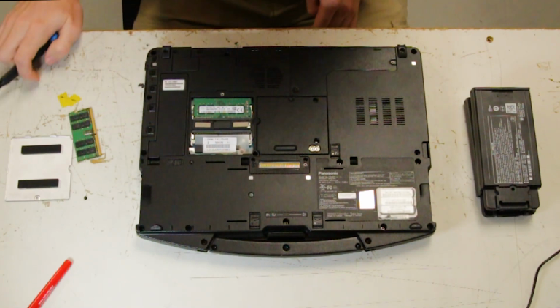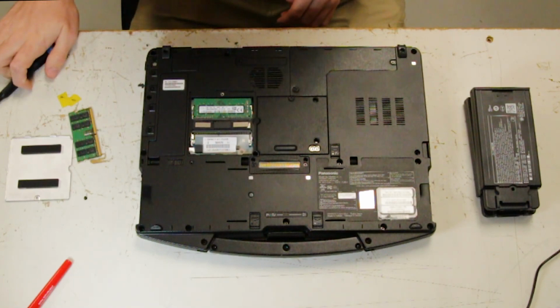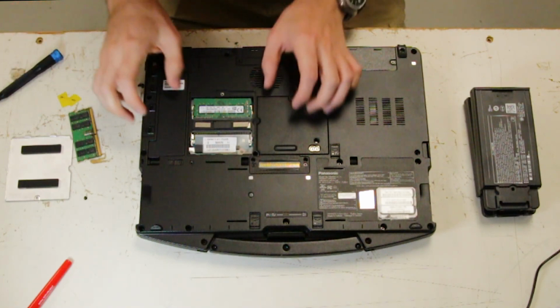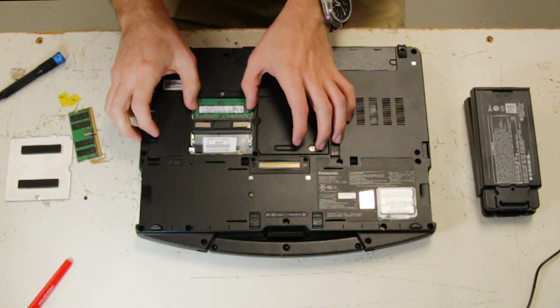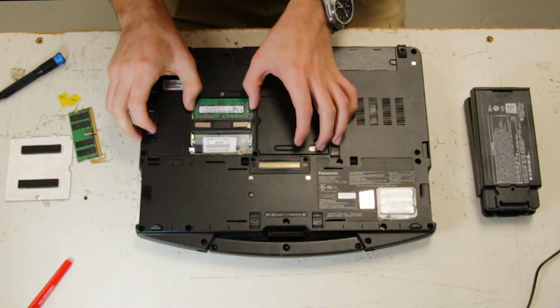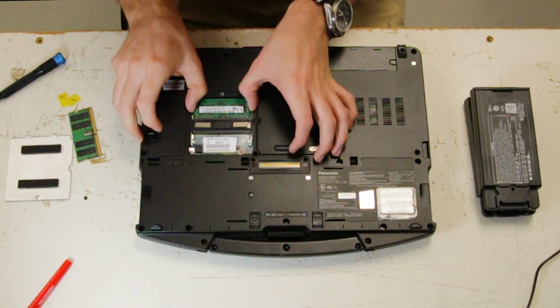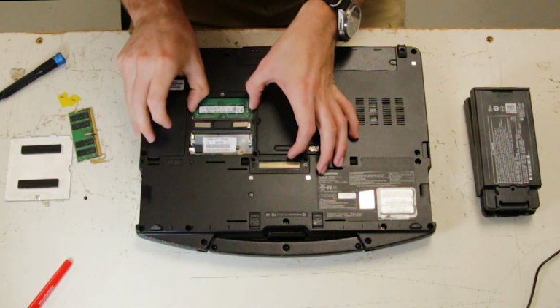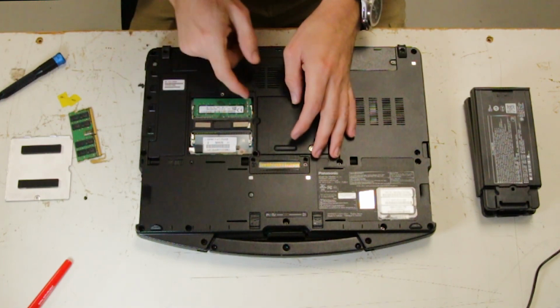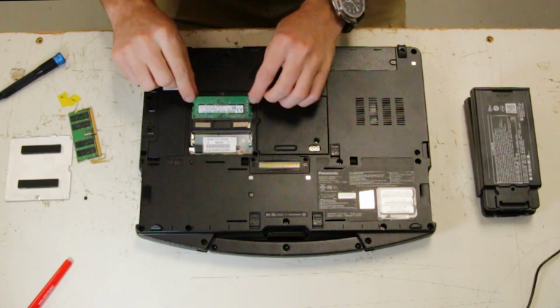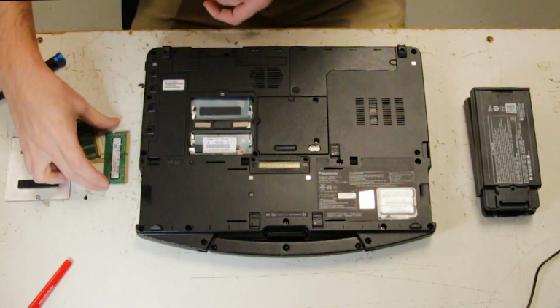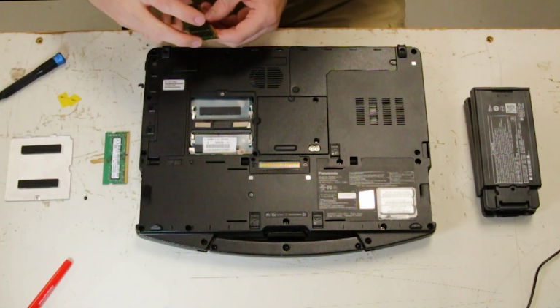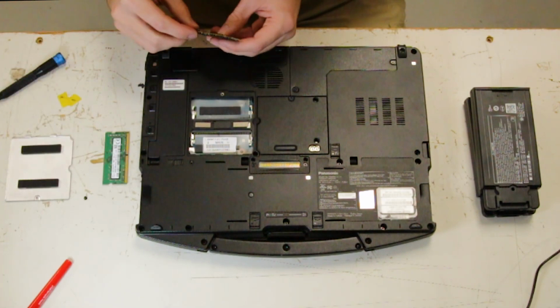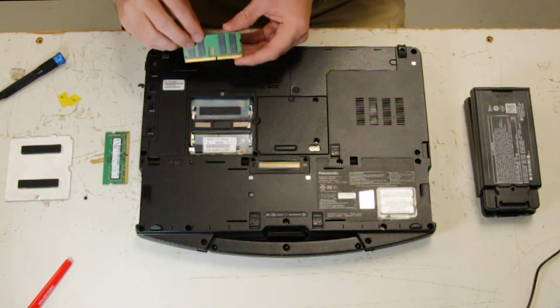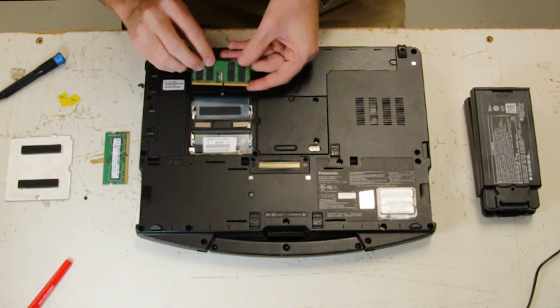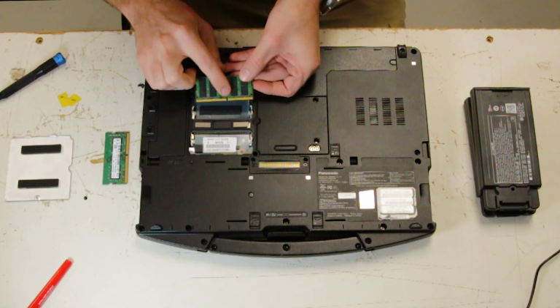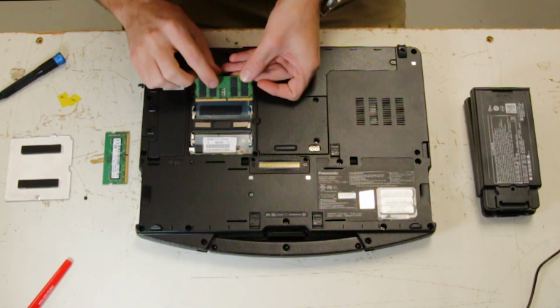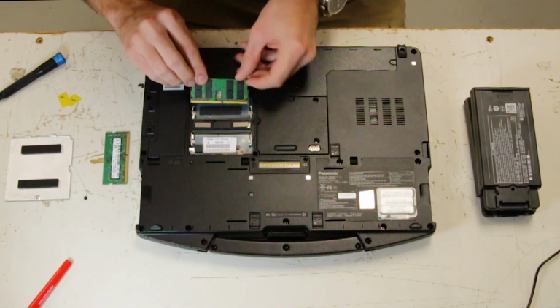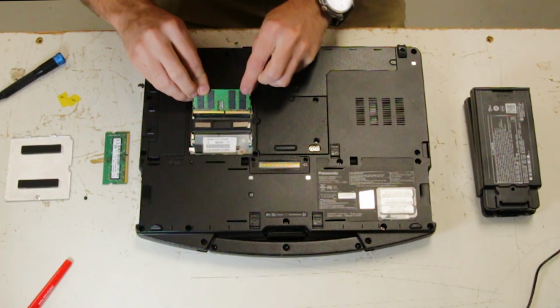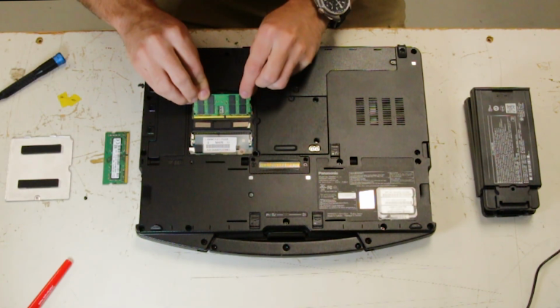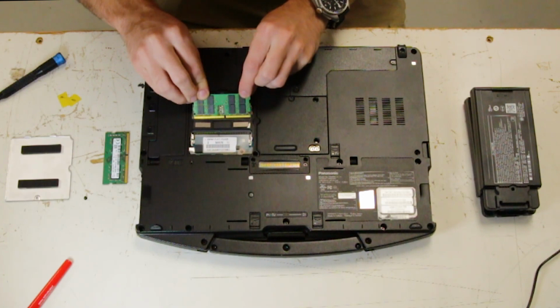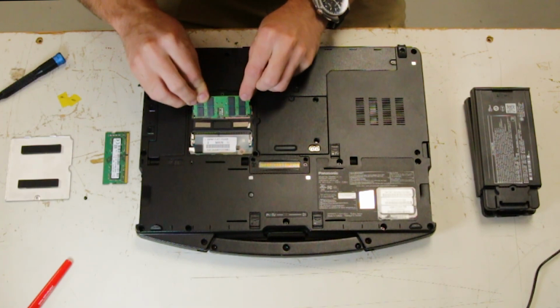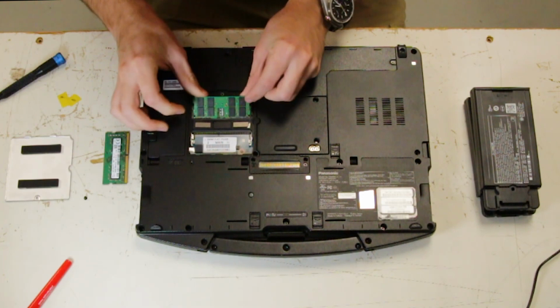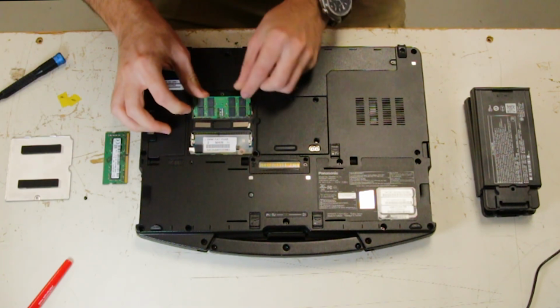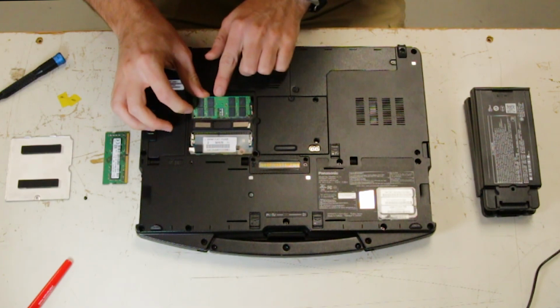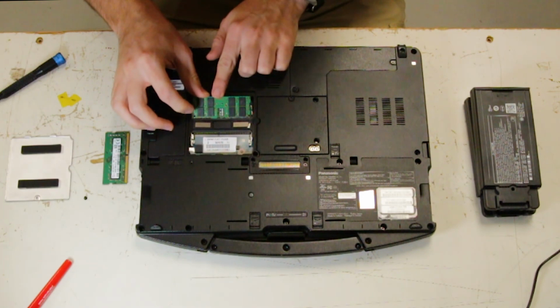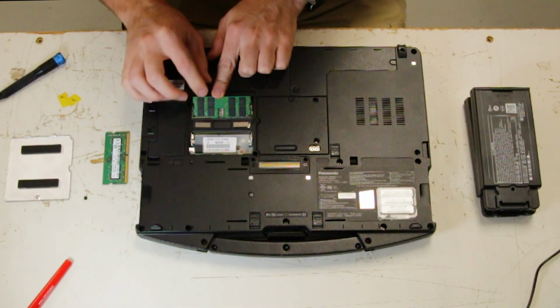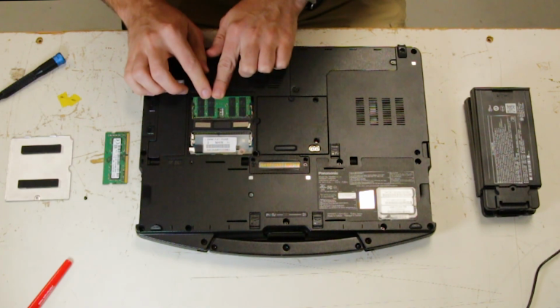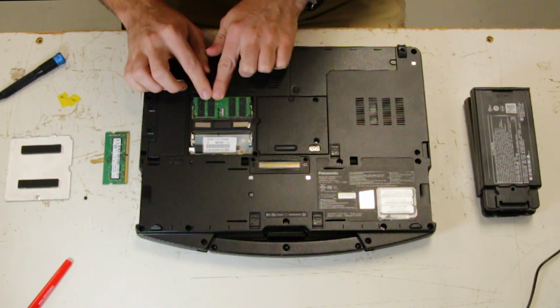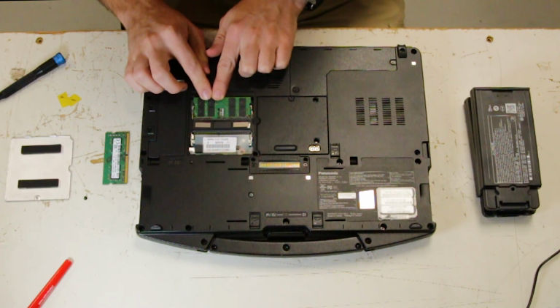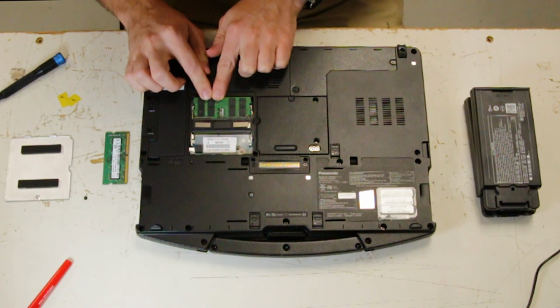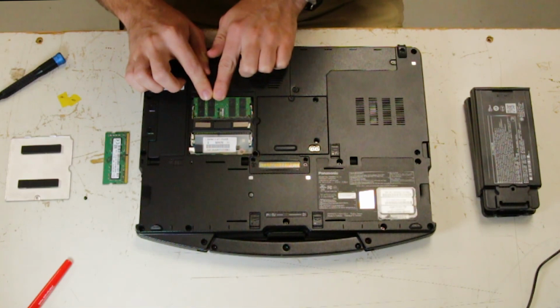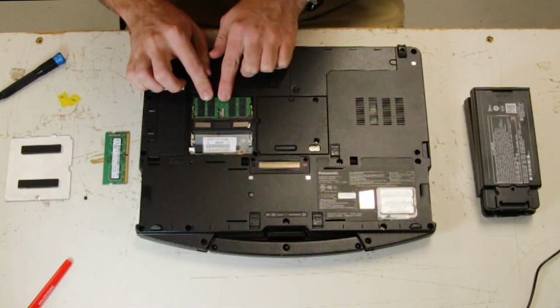You want to push the two little clips to pop it up. Now you can replace it with the new RAM stick. Just want to make sure you insert it on an angle, and then make sure you hear that click when you push it down.